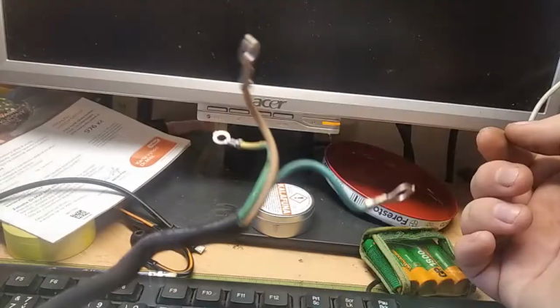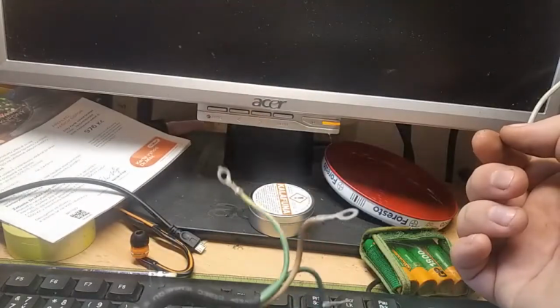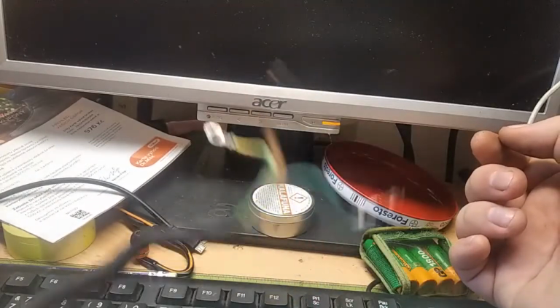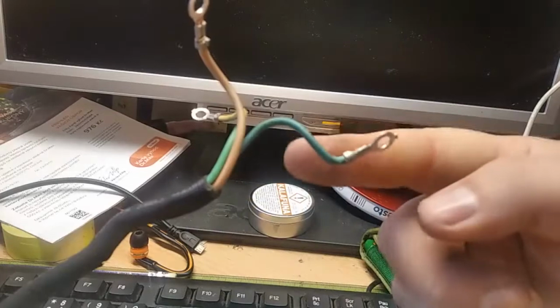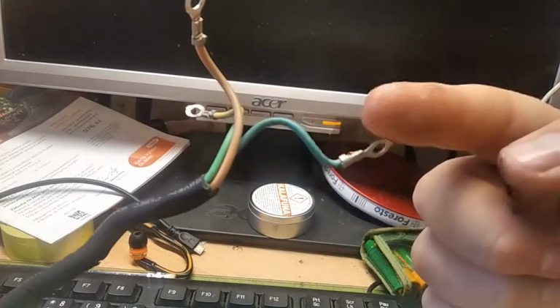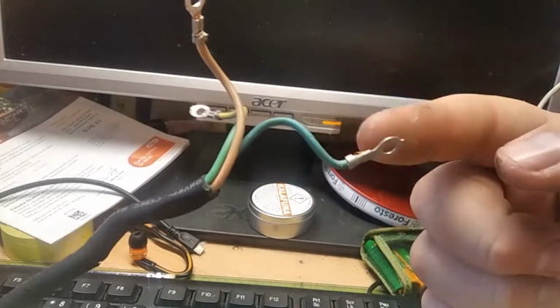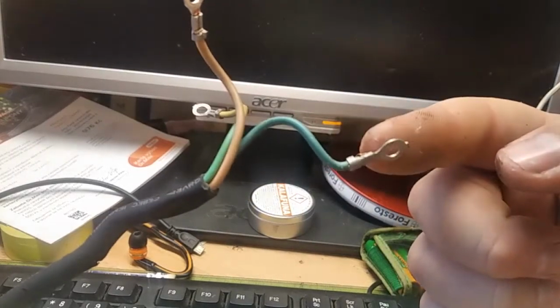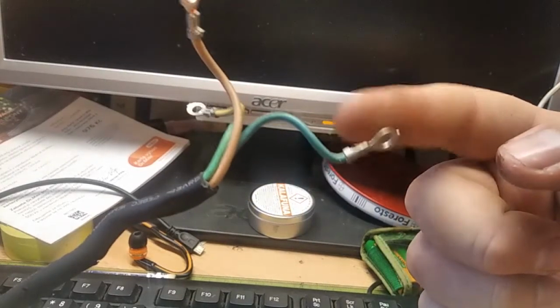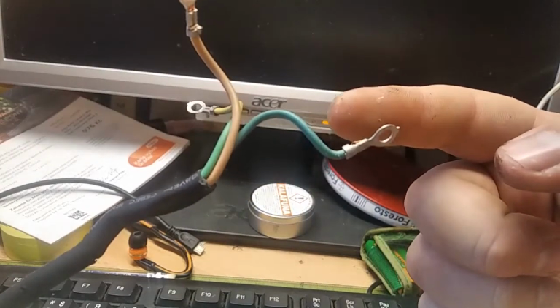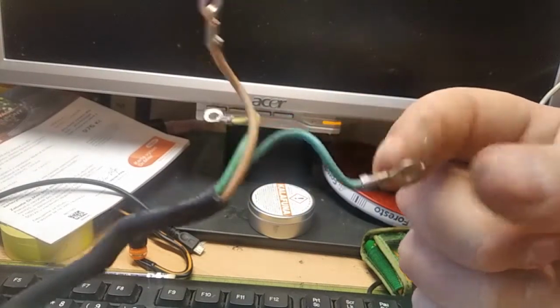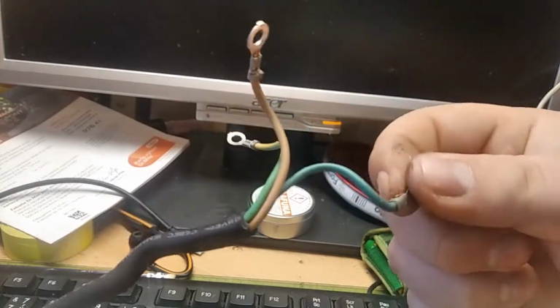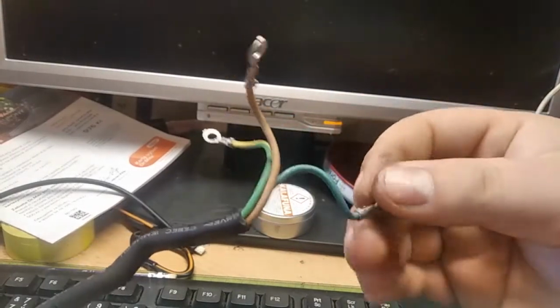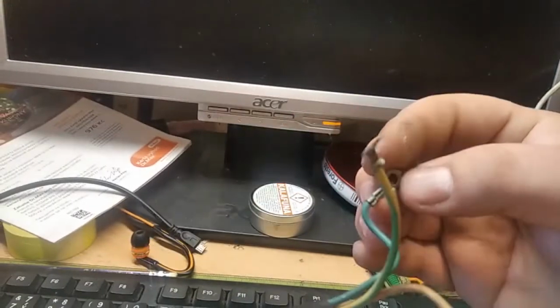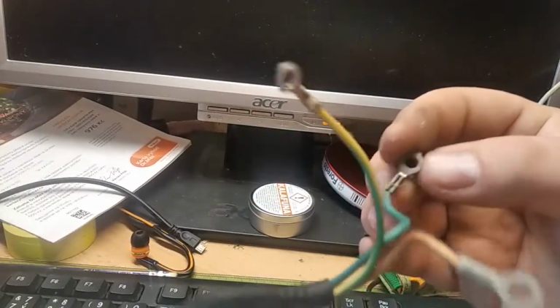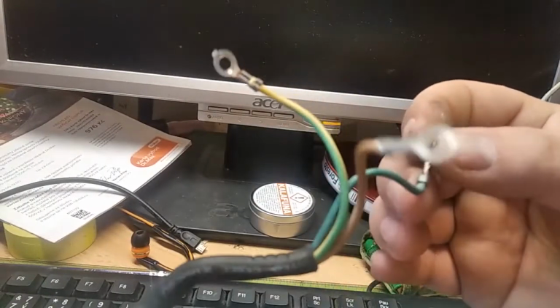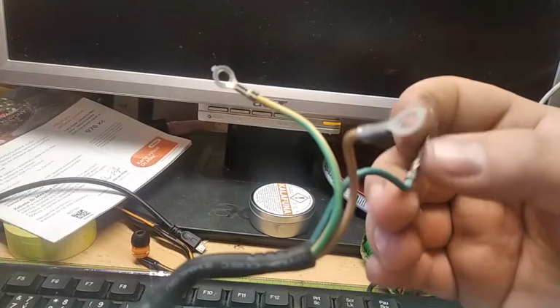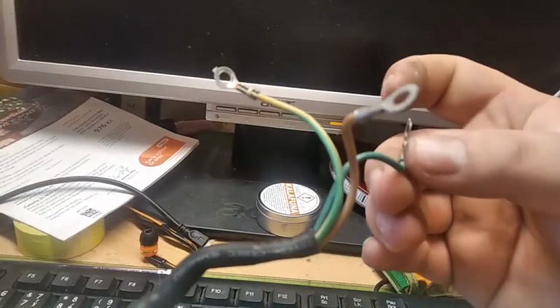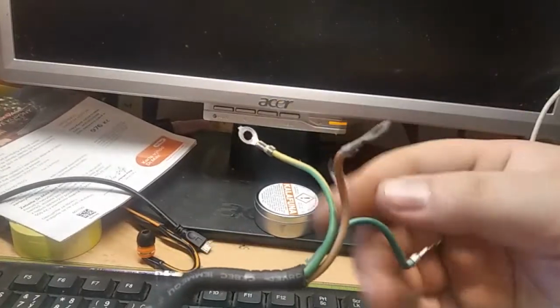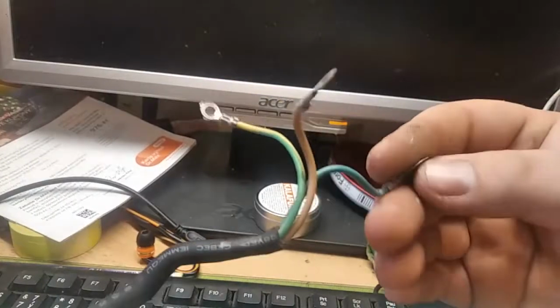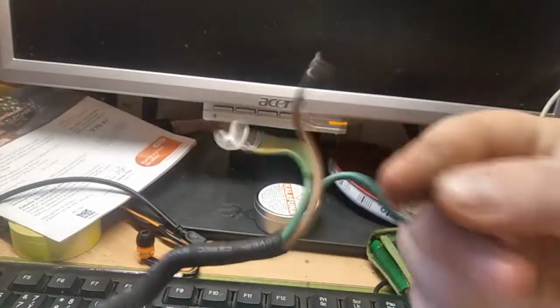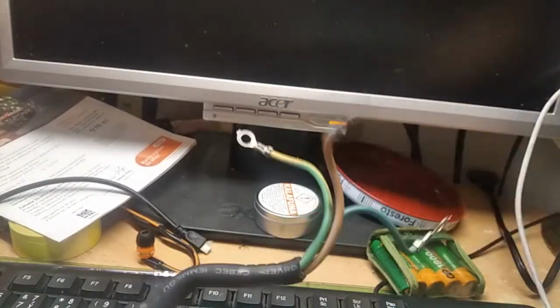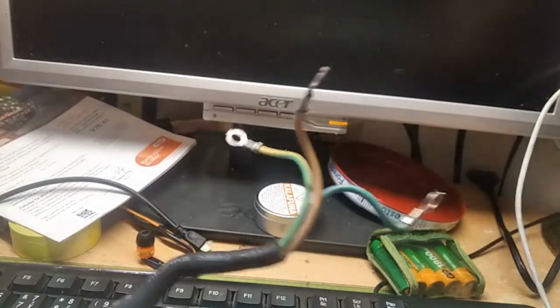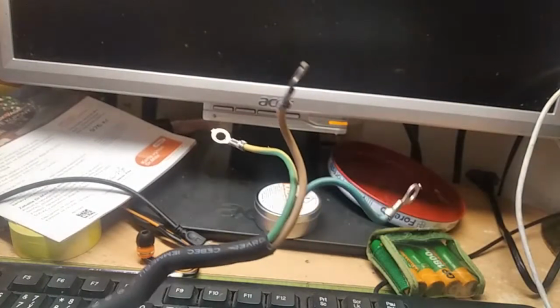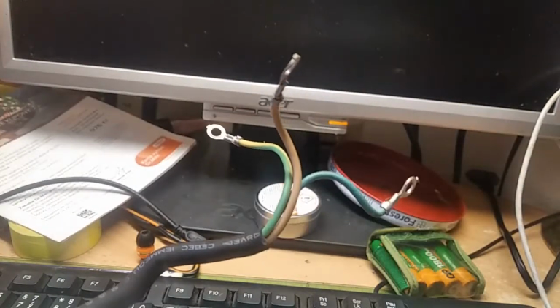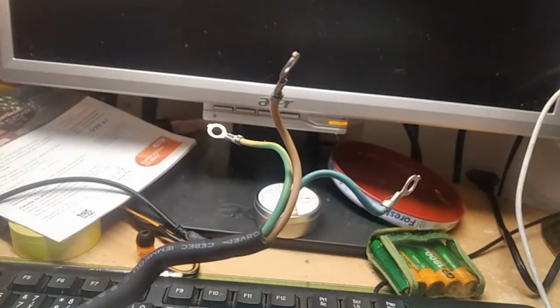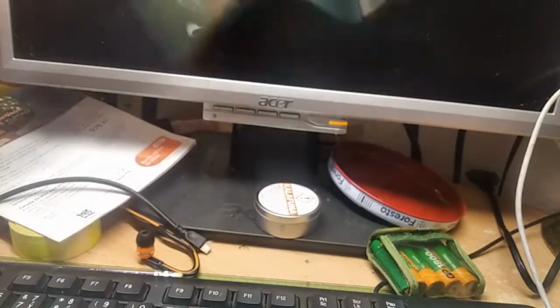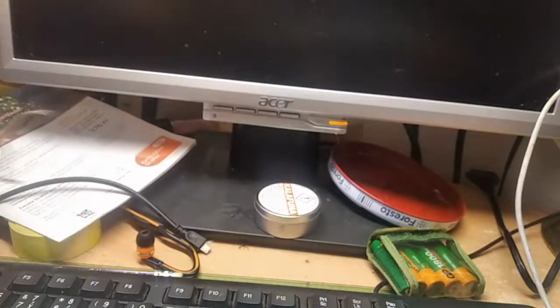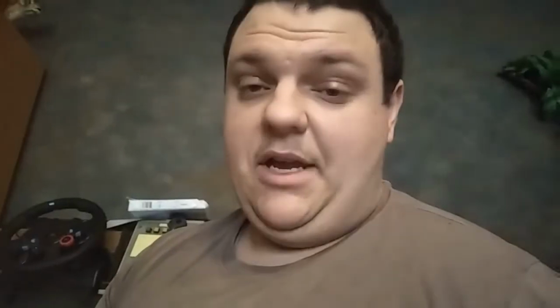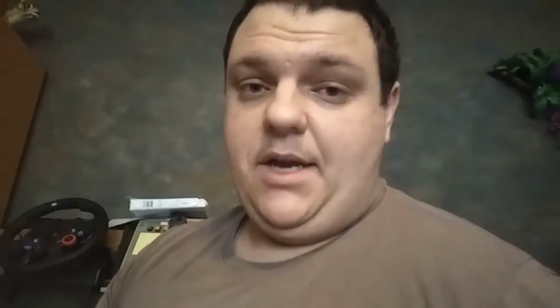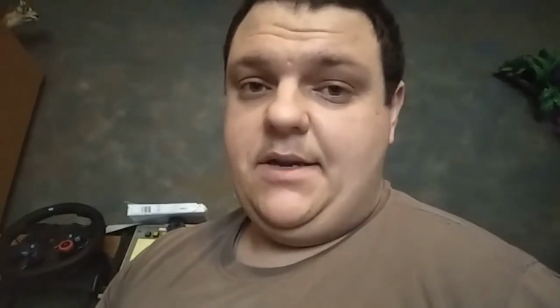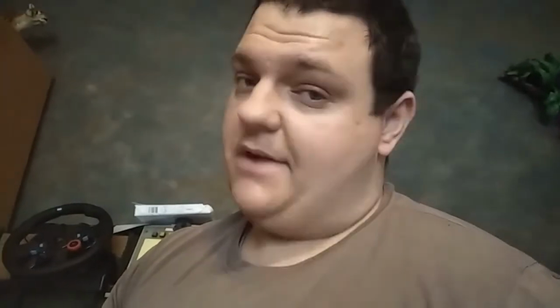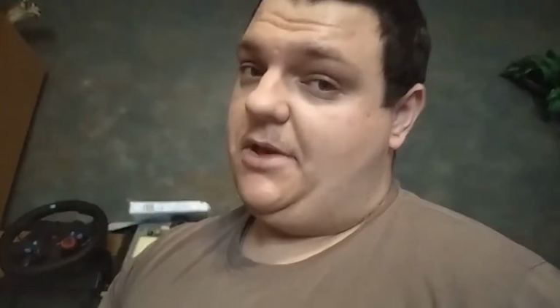It should be fine. However, I need to buy some parts because I have fast-on connectors but not the hoop type. So stay tuned, keep DIY and live on the Frontier way.